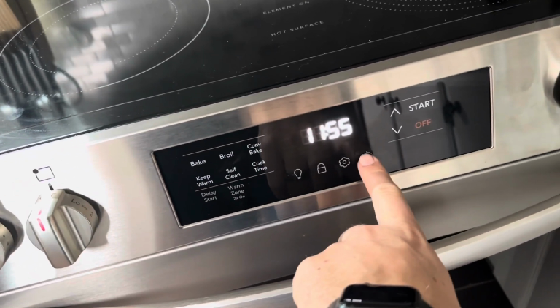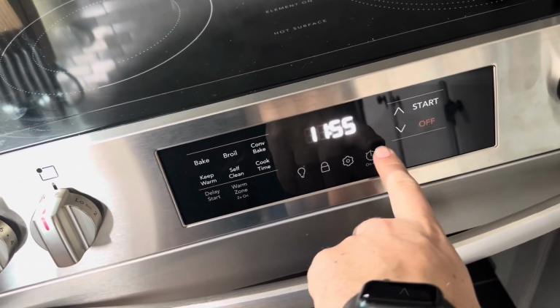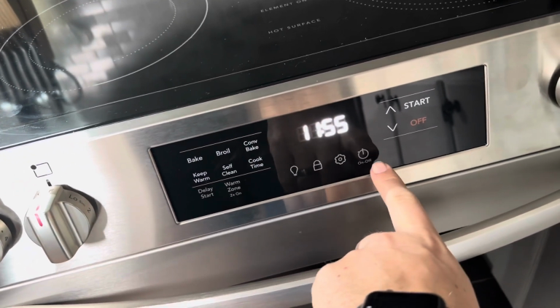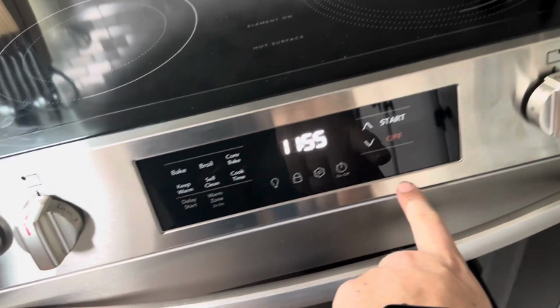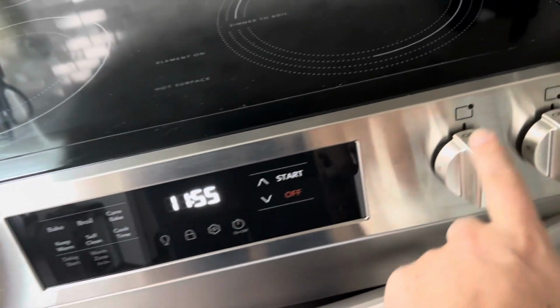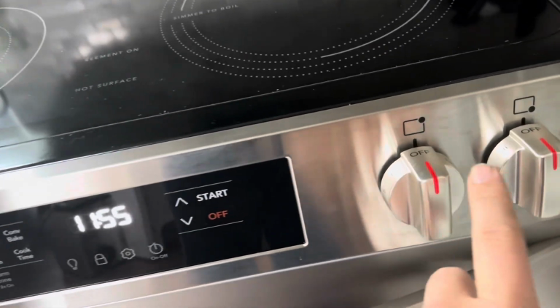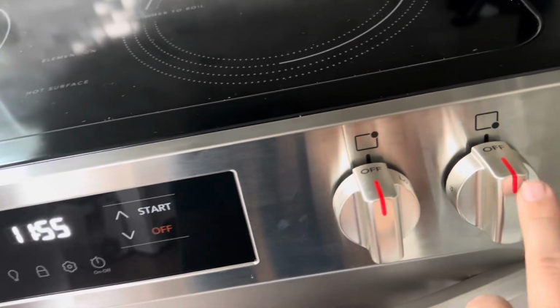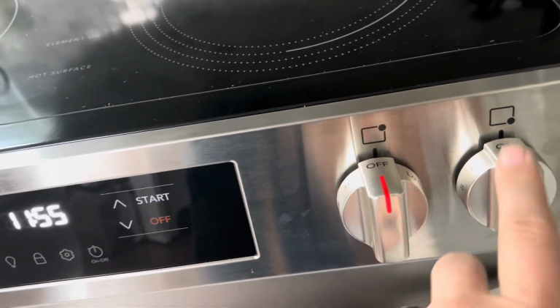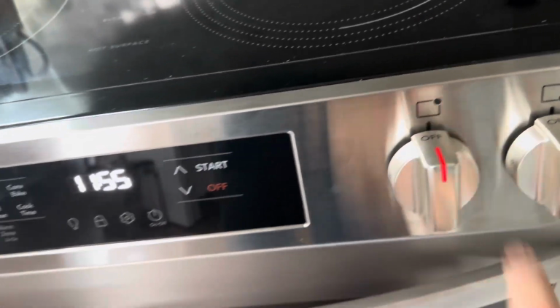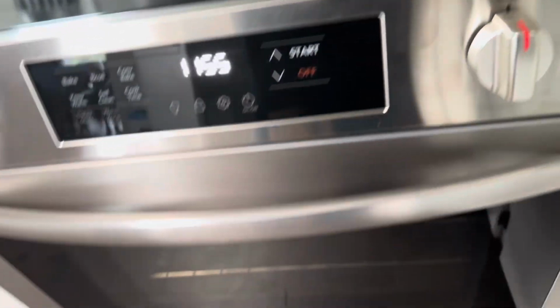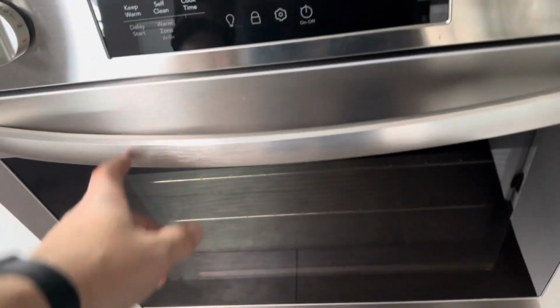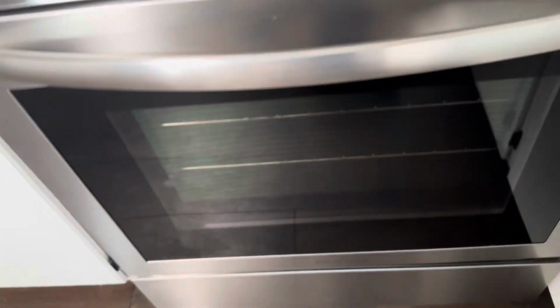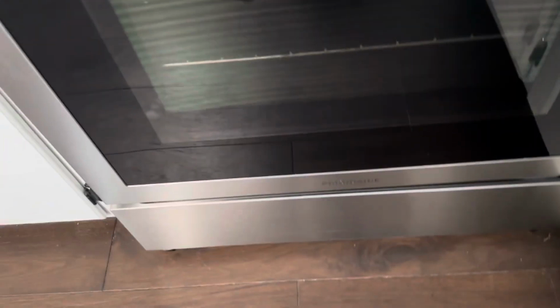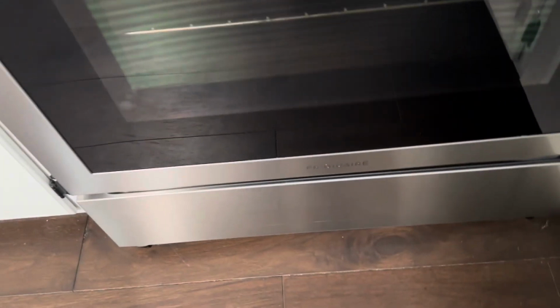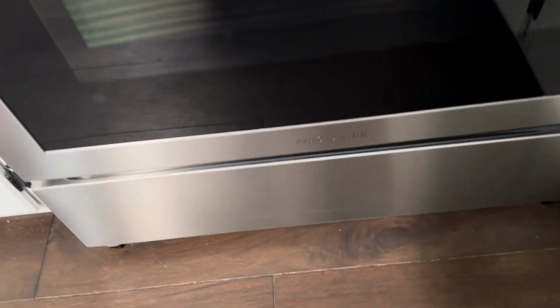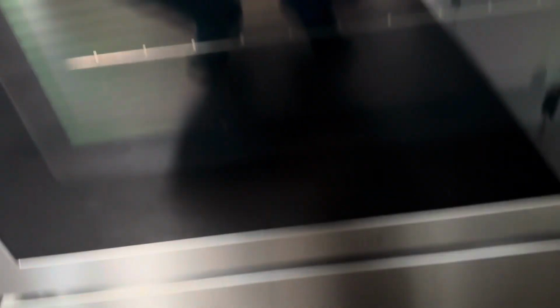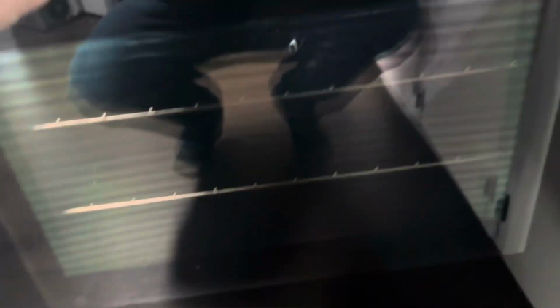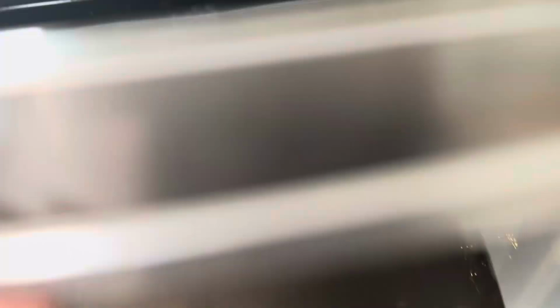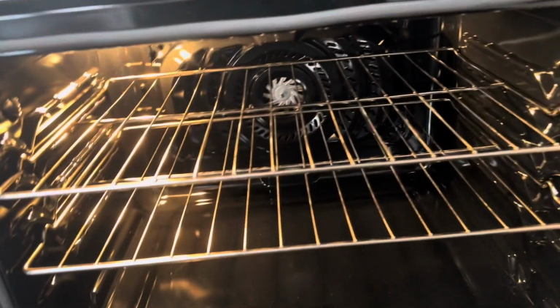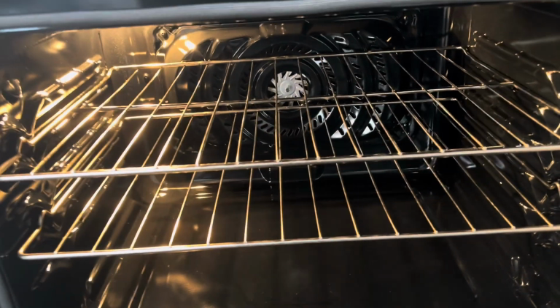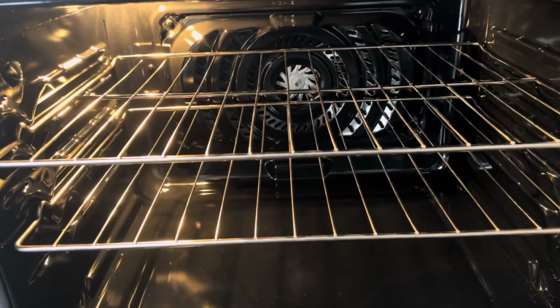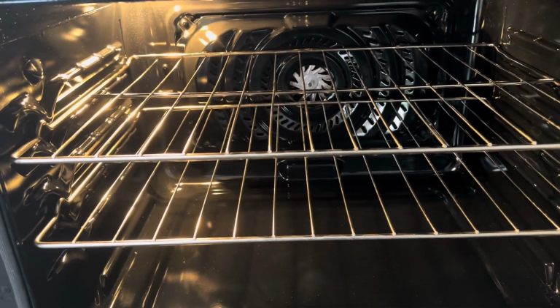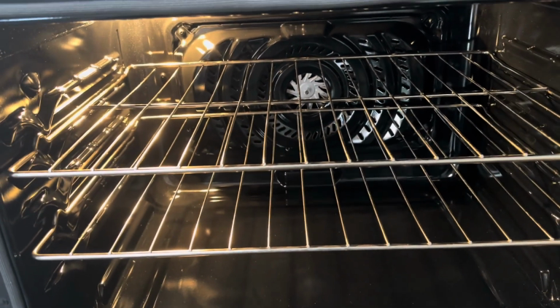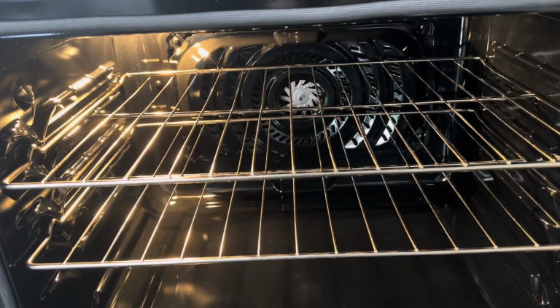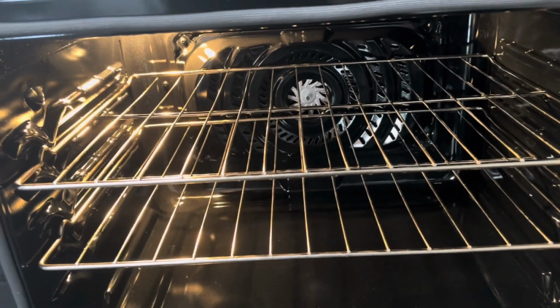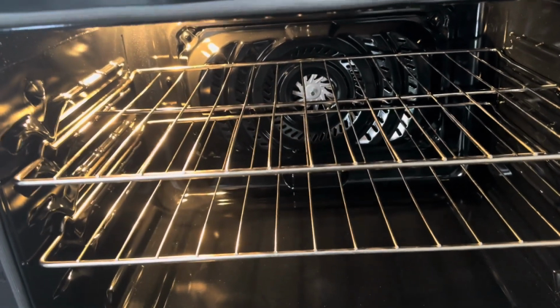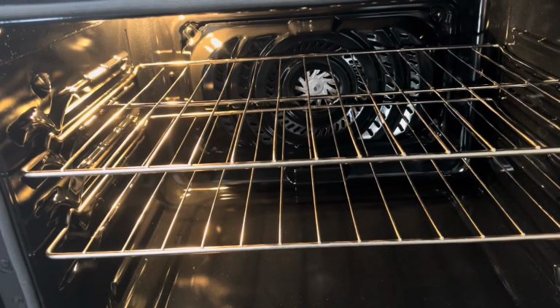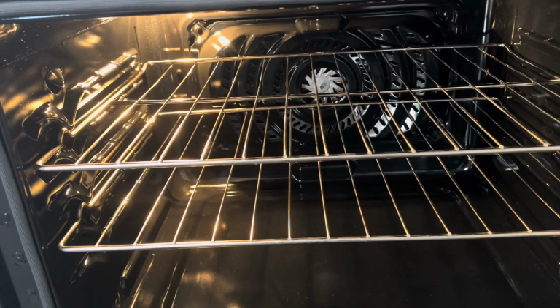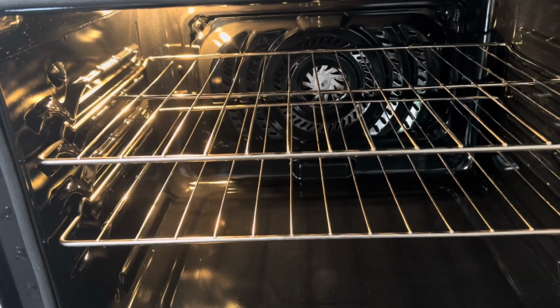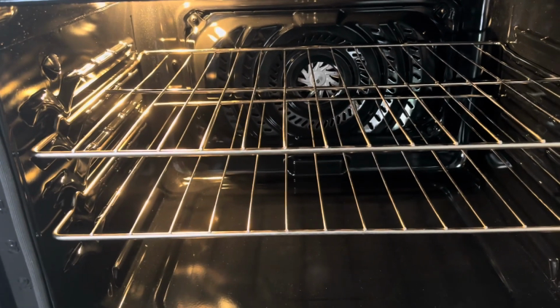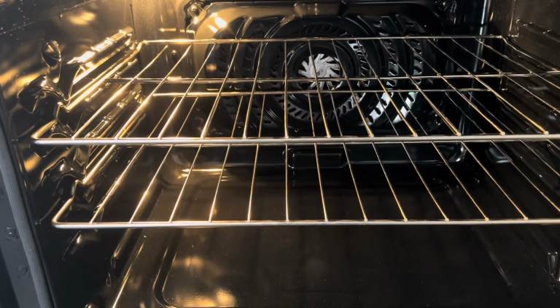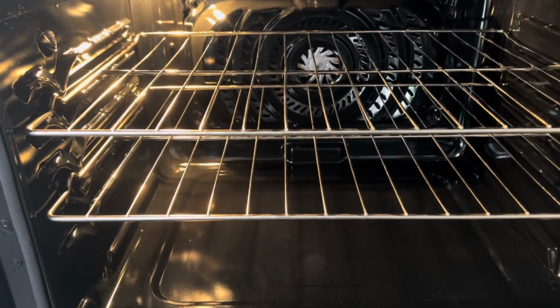For setting a timer, just push the on/off button and then use the different knobs on that side. It comes with the traditional bottom element. The main reason my wife wanted to get this one was the convection bake option, as she really prefers it over models that just have the traditional element.